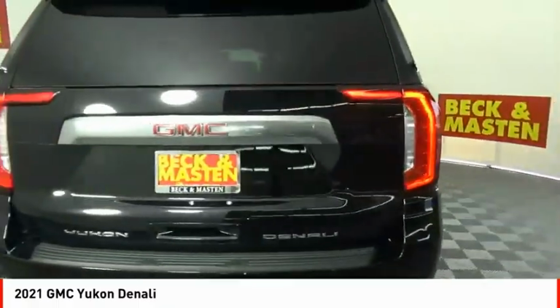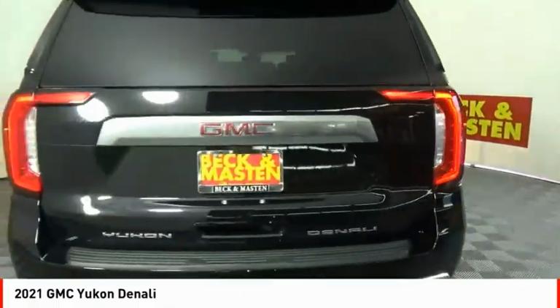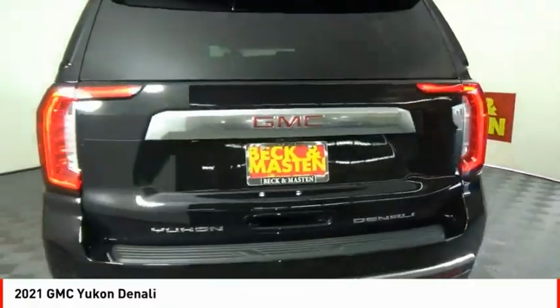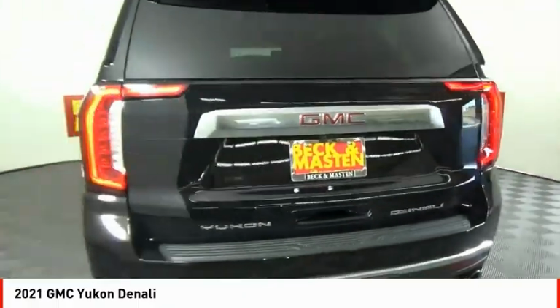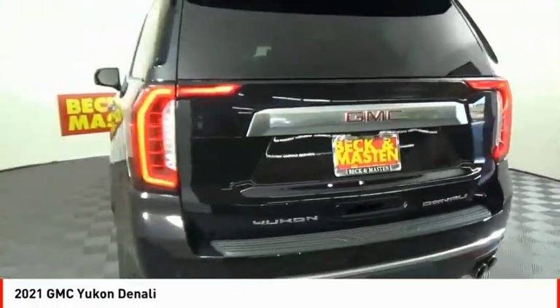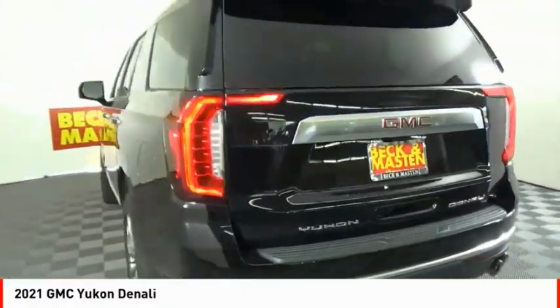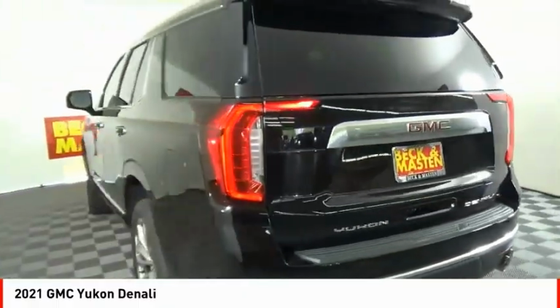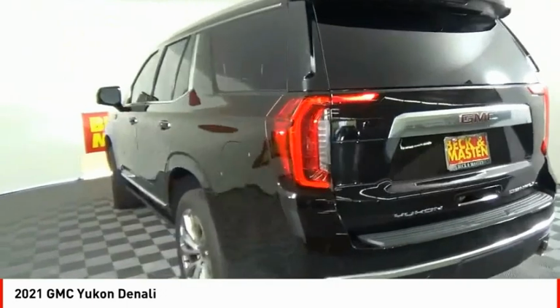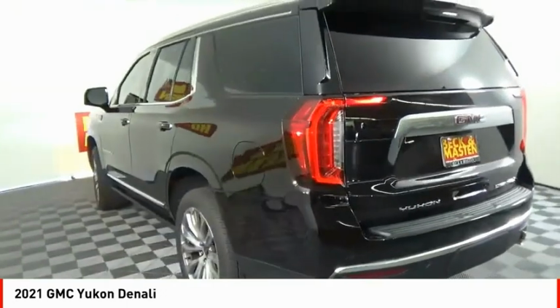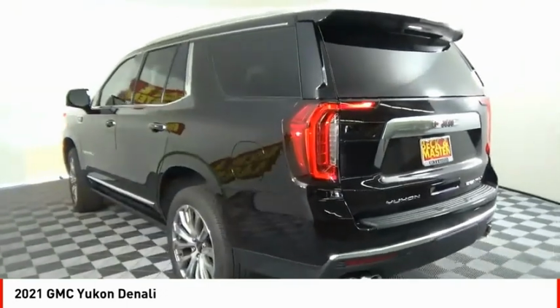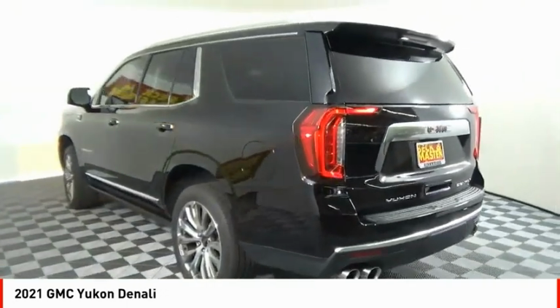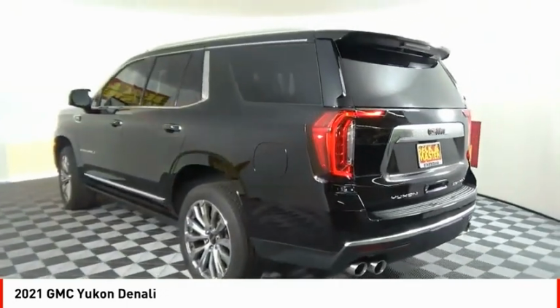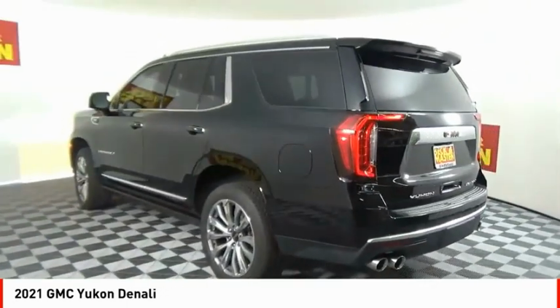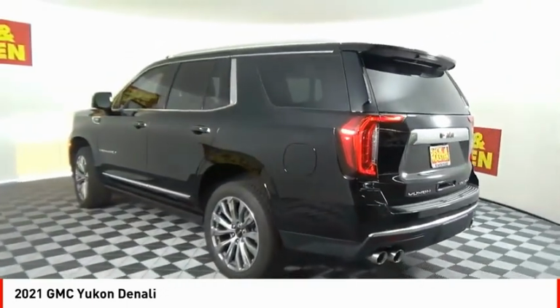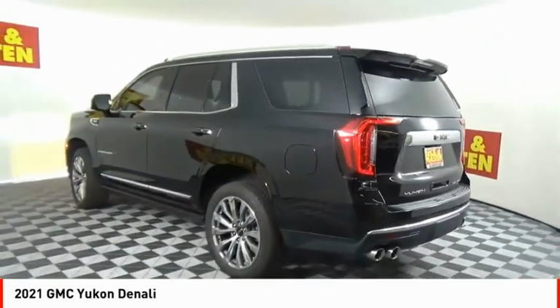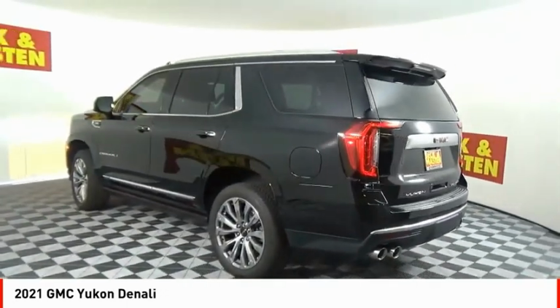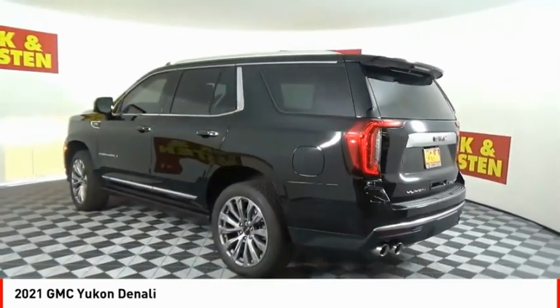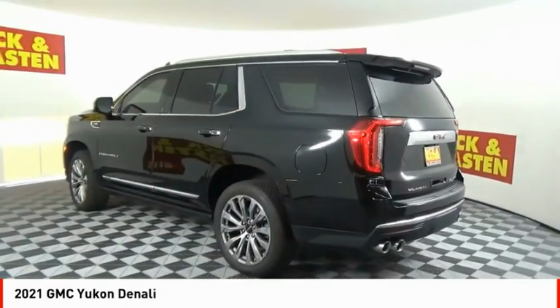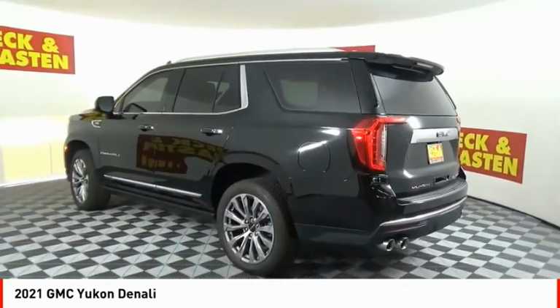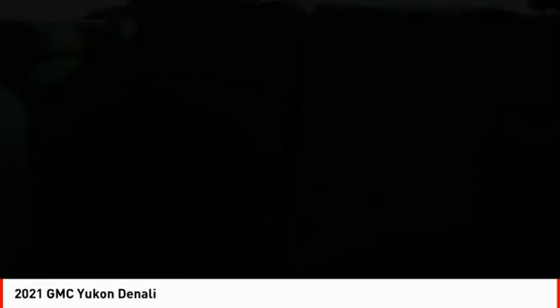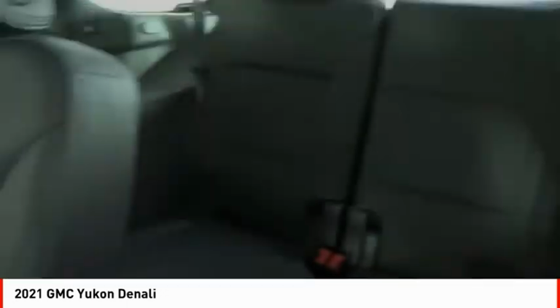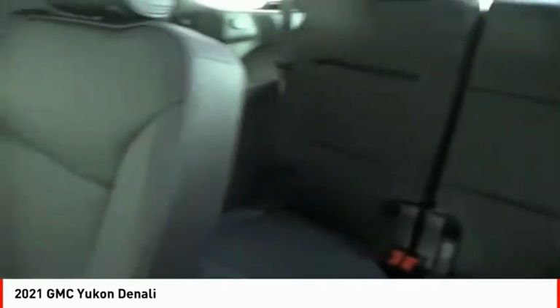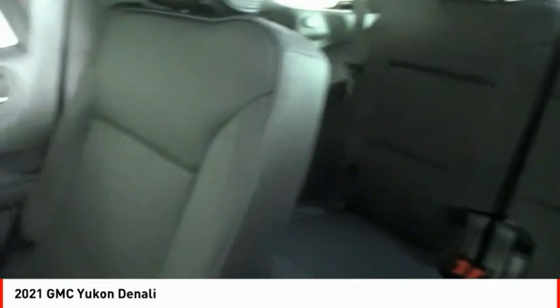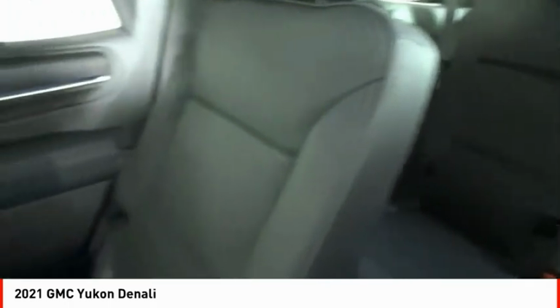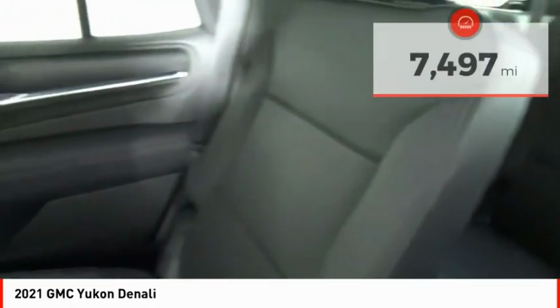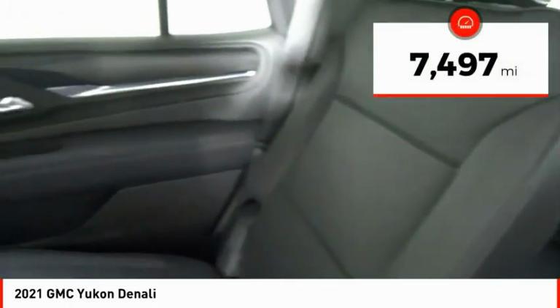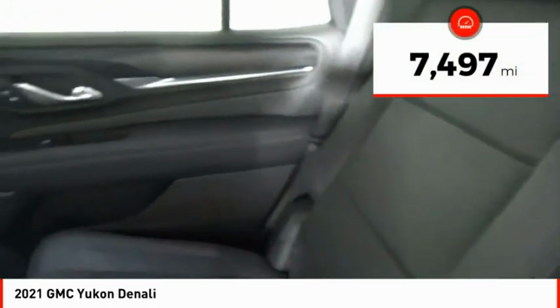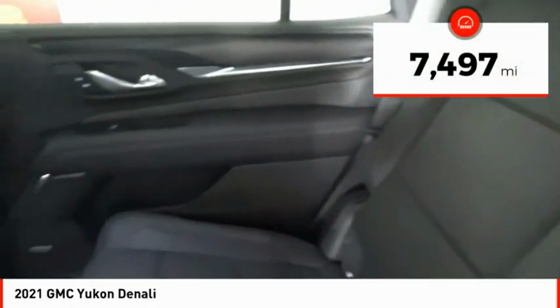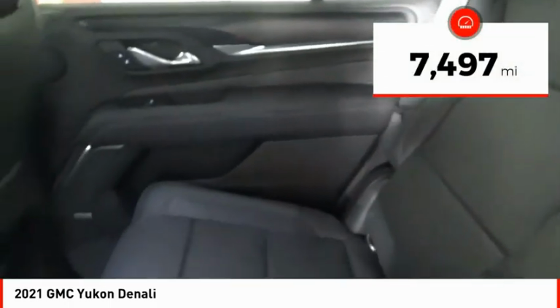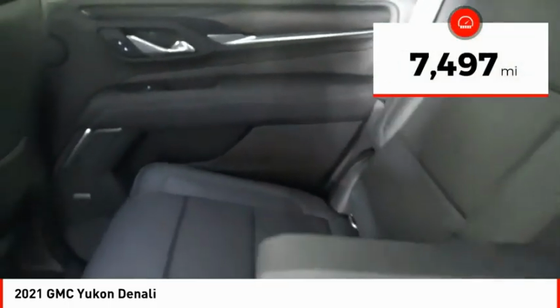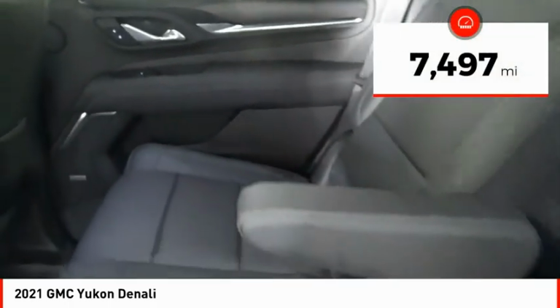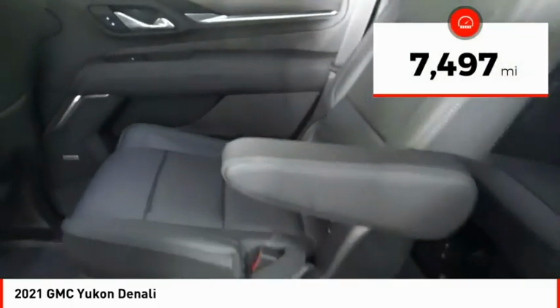Boasting a Vortec 5.3 liter V8 with active fuel management and flex fuel, Yukon is agile and capable. This vehicle has less than 8,000 miles.